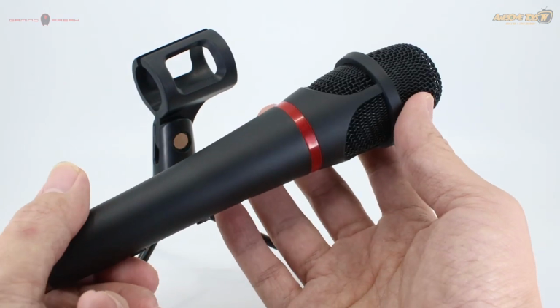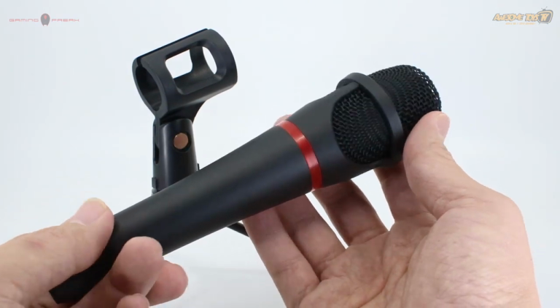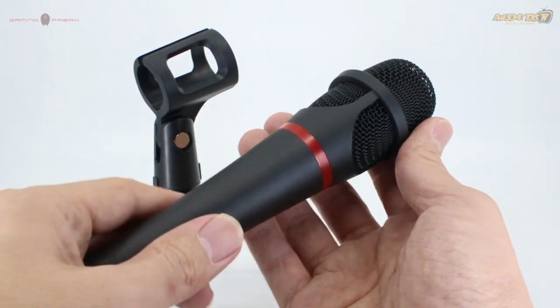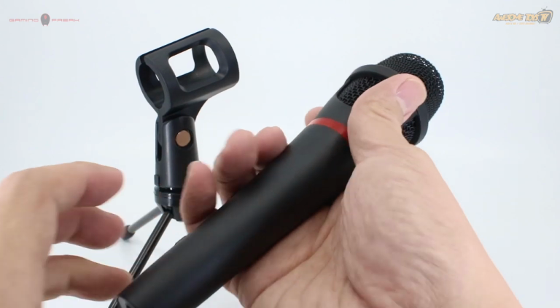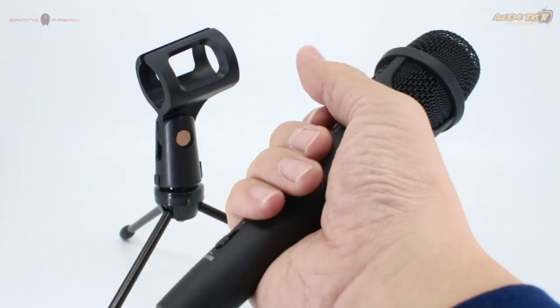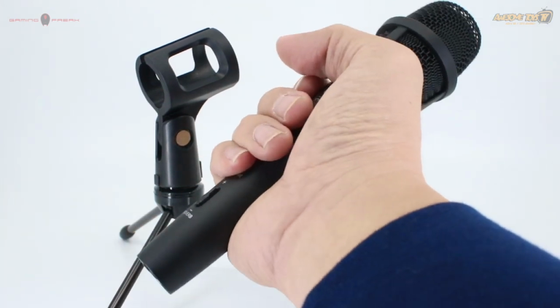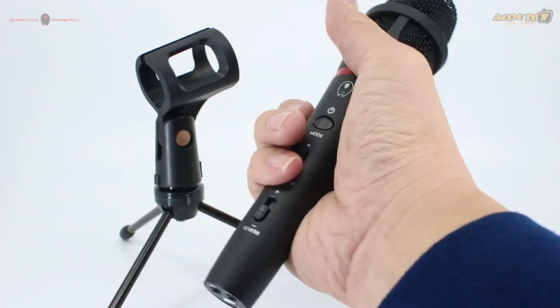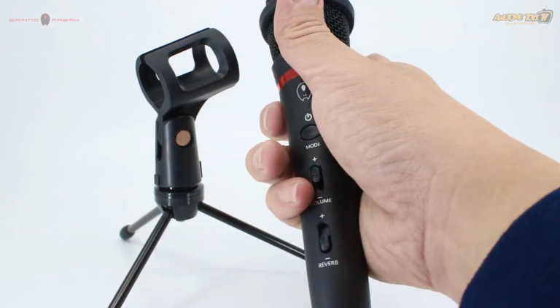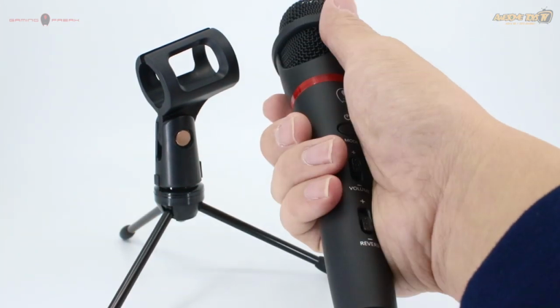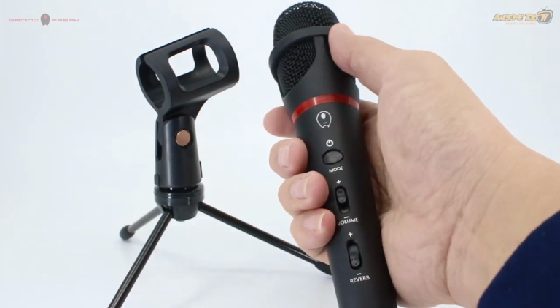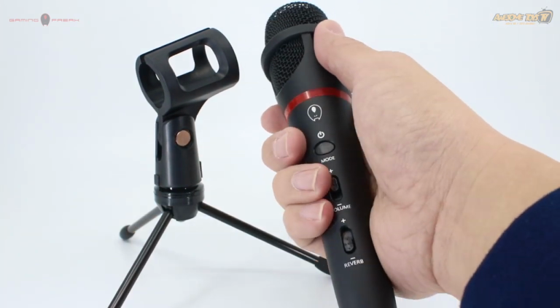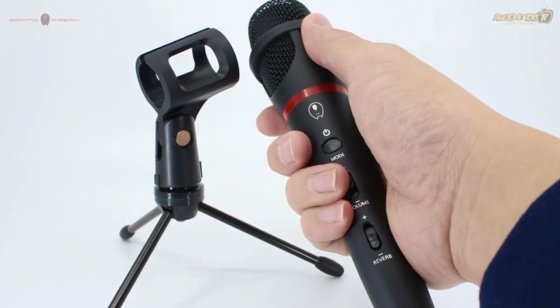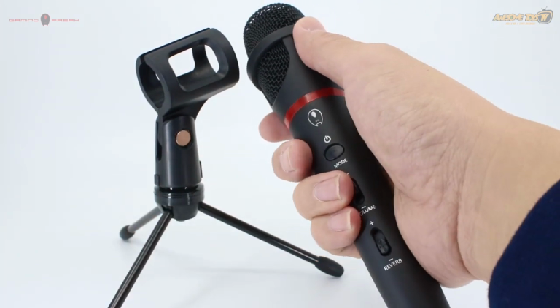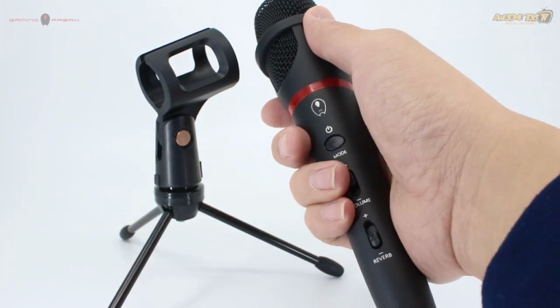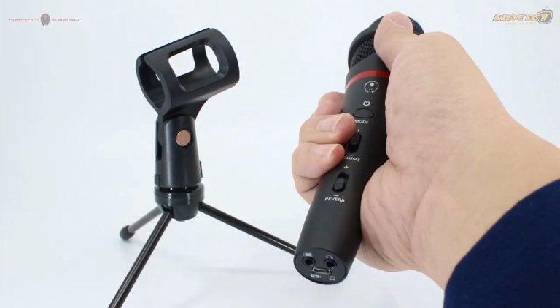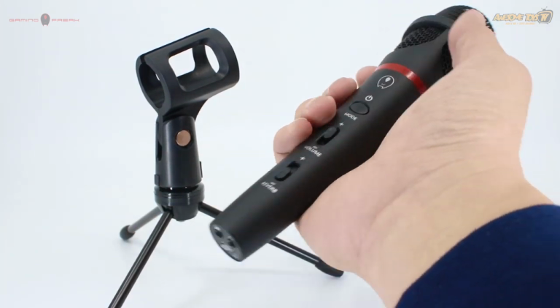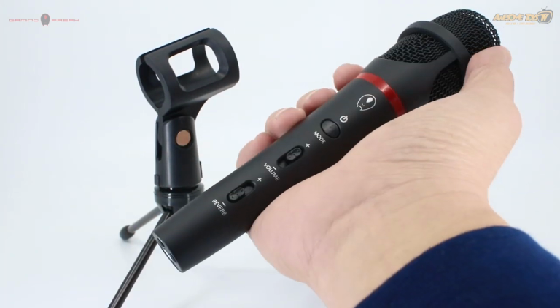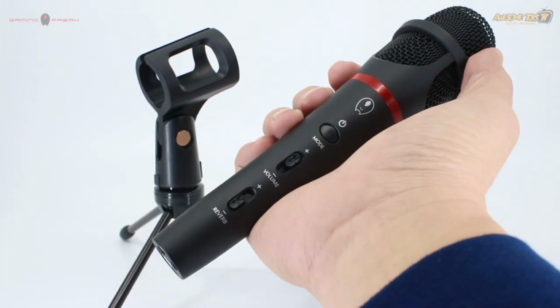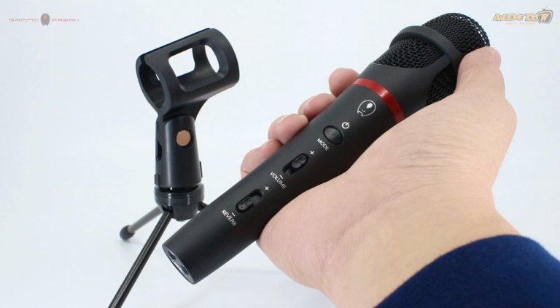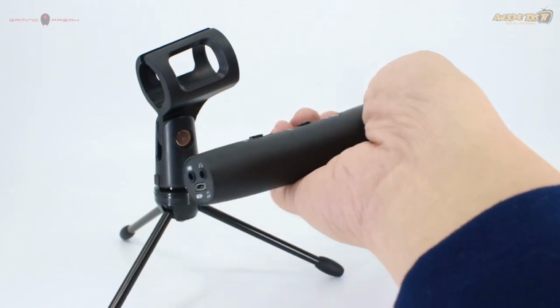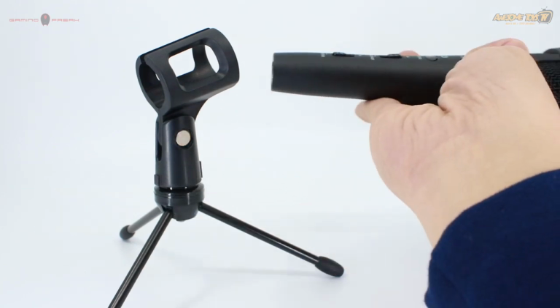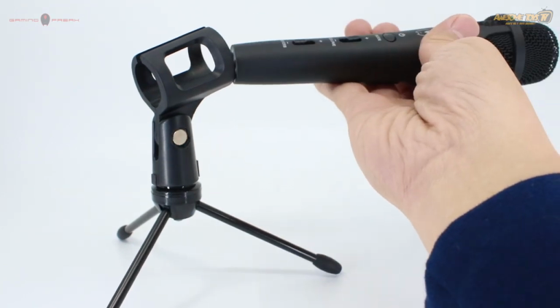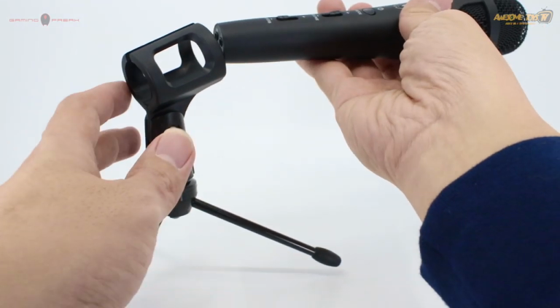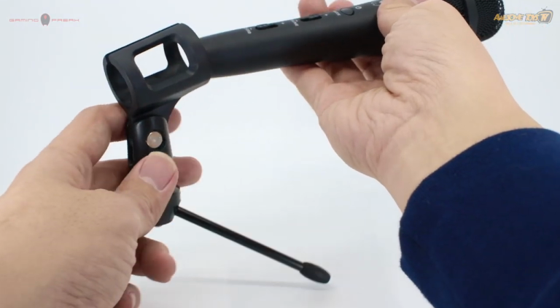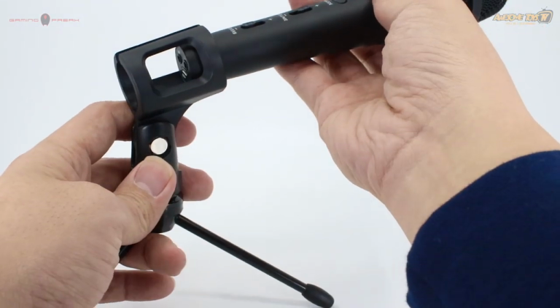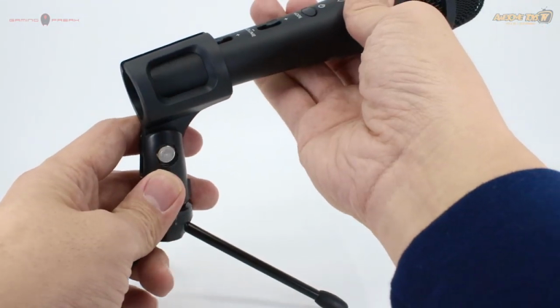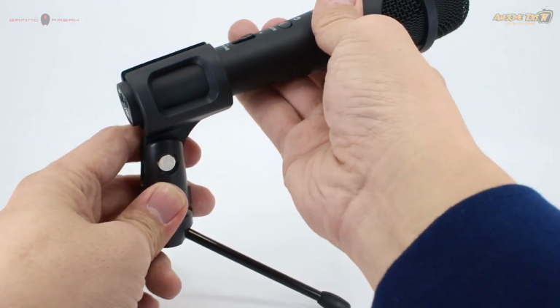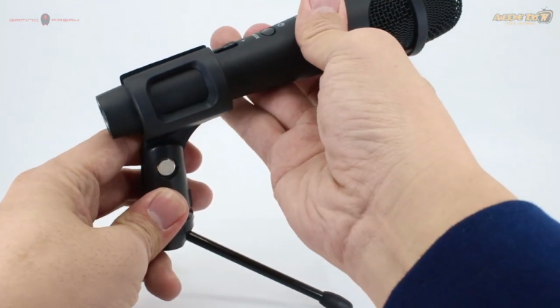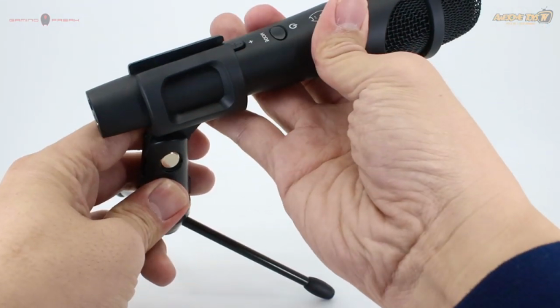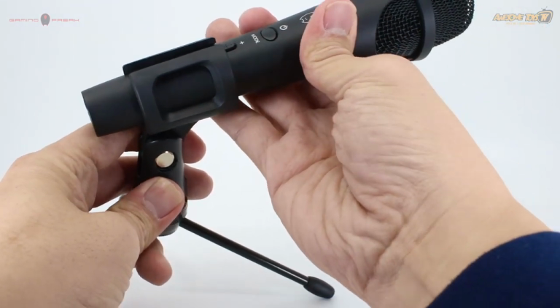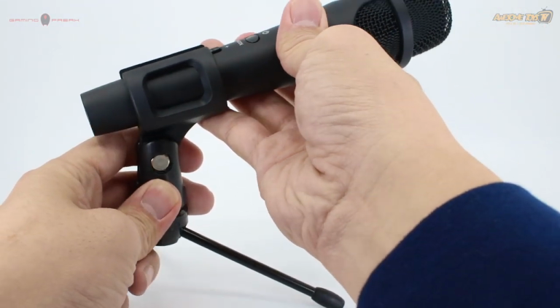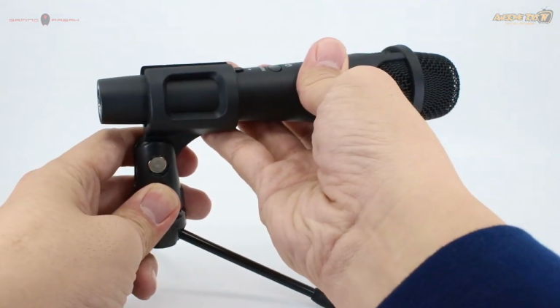The body is quite sturdy because it's made of metal or steel. This is how you can slide it onto the mic holder and it will stand perfectly.